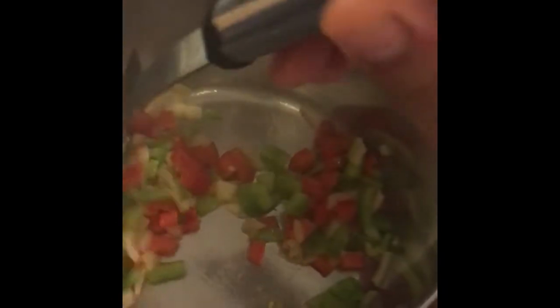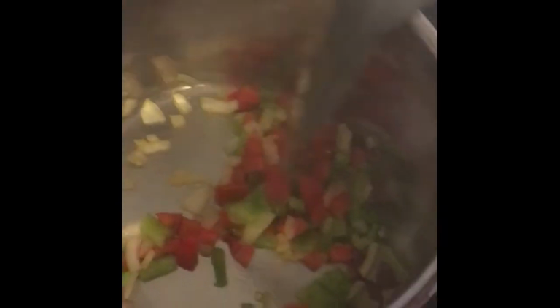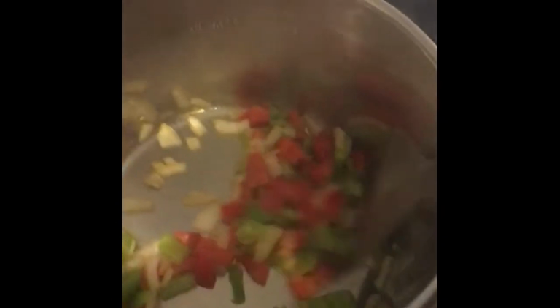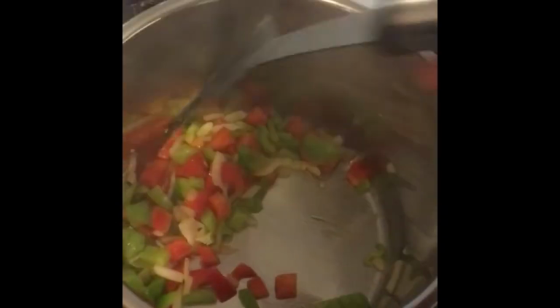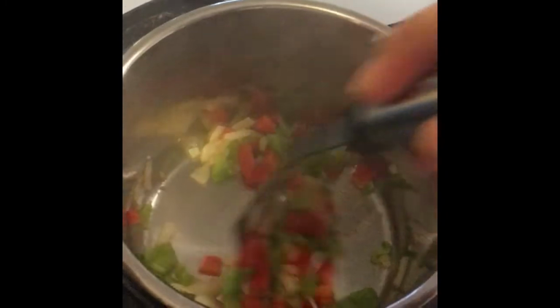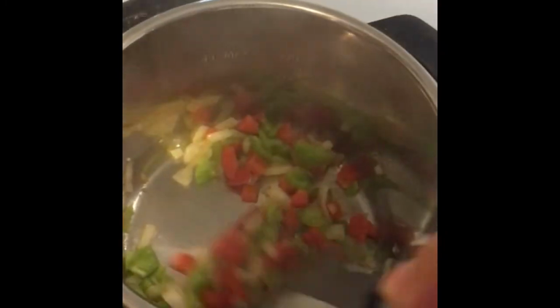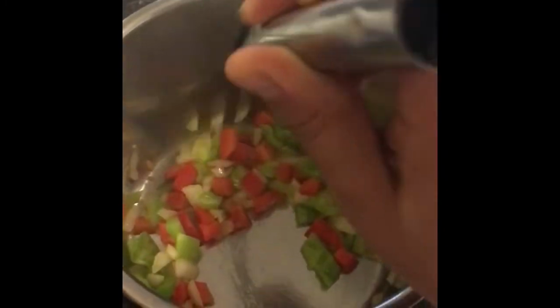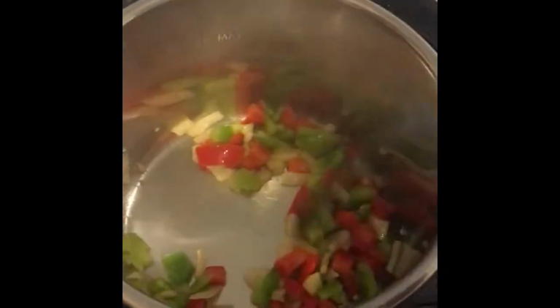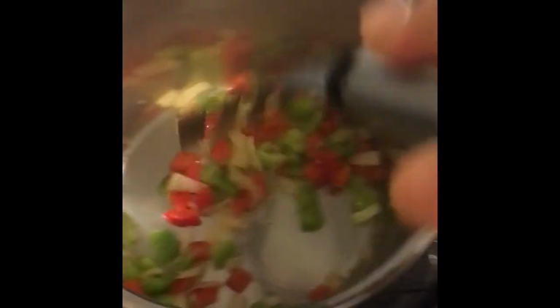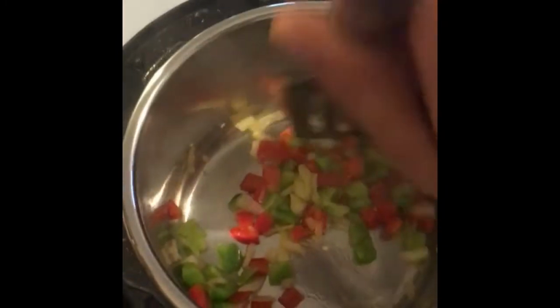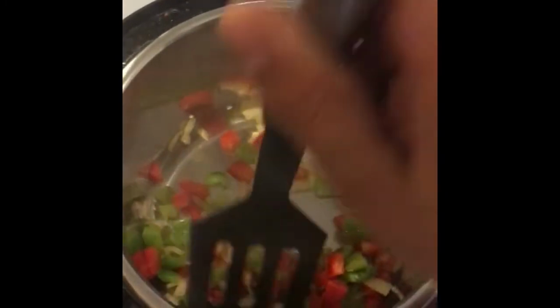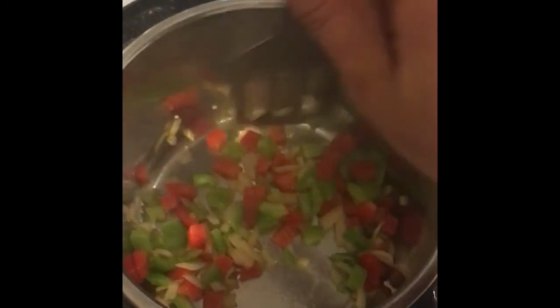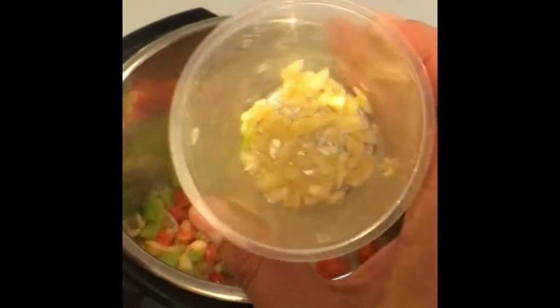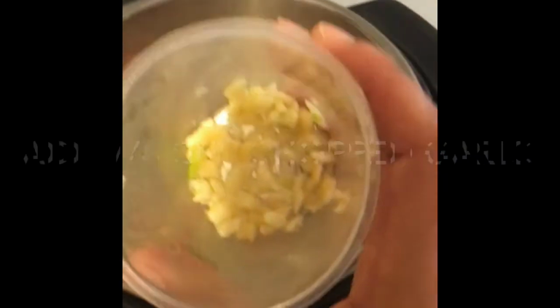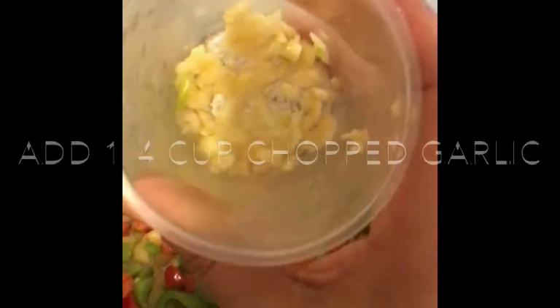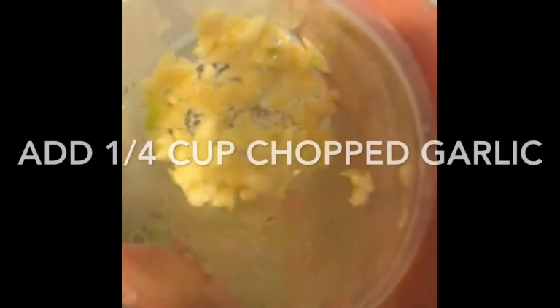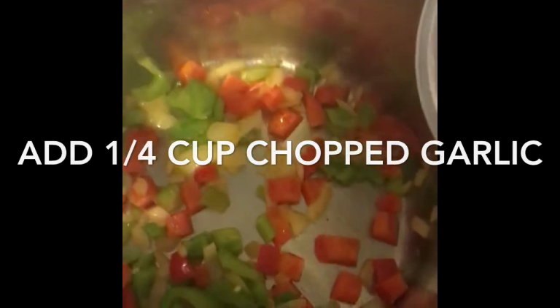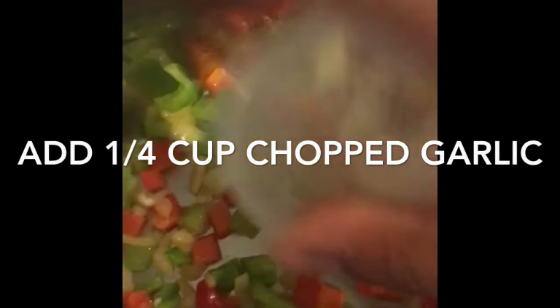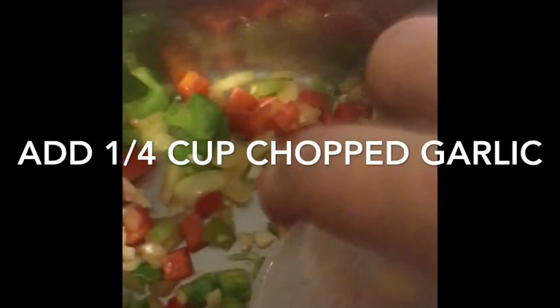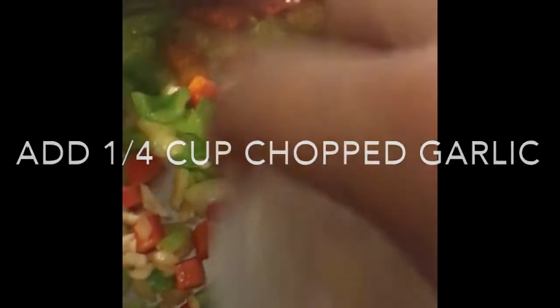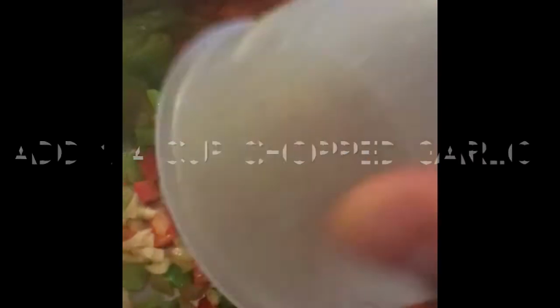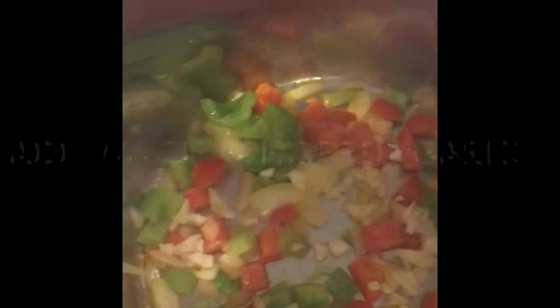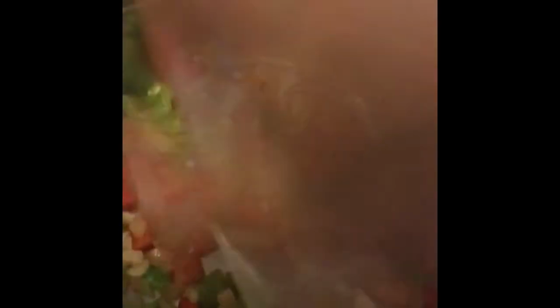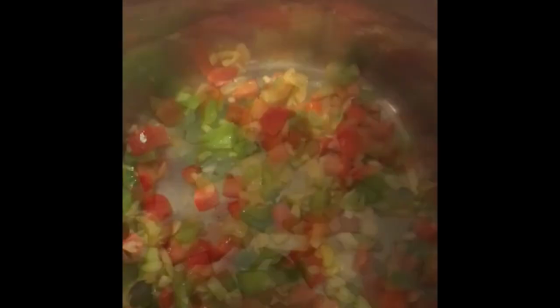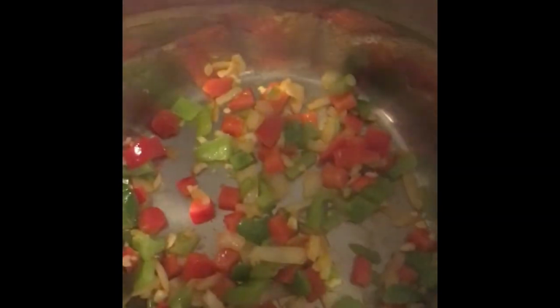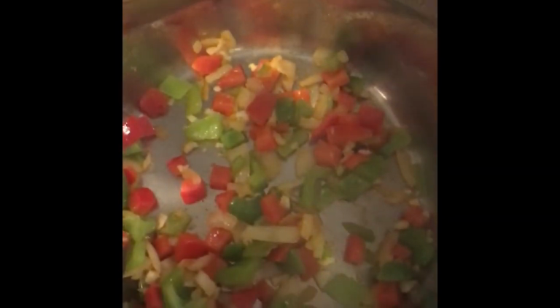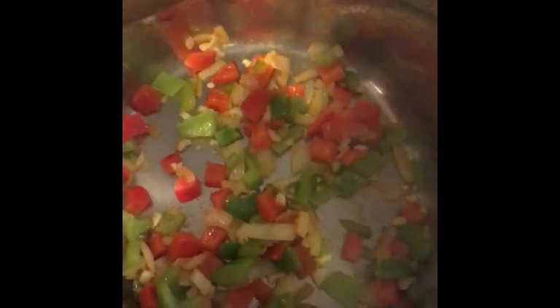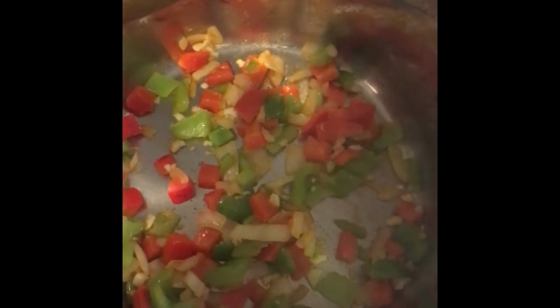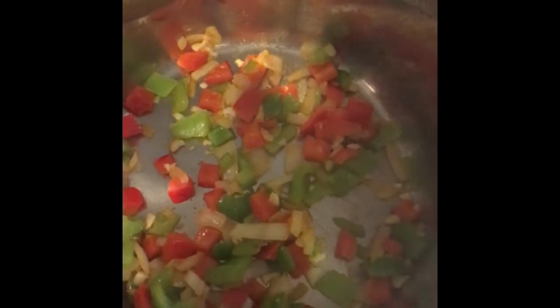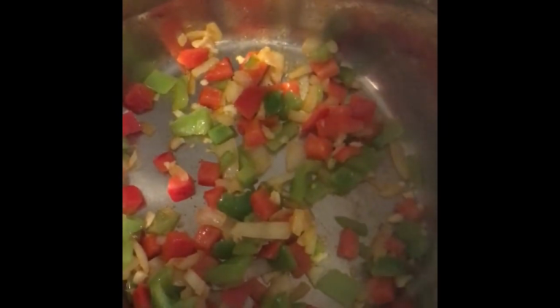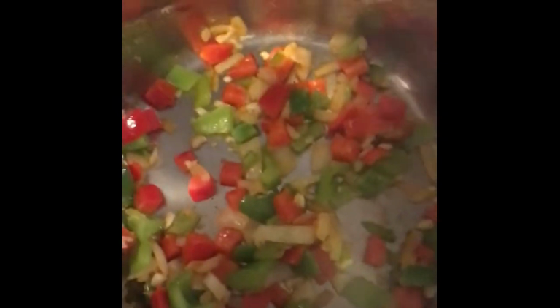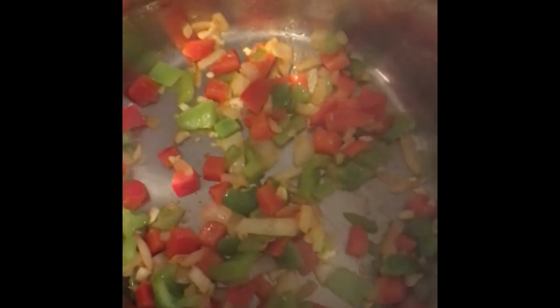I use about a third cup of onions, and we're just going to stir this up. I've added the garlic and I'm going to go ahead and sauté it just briefly.